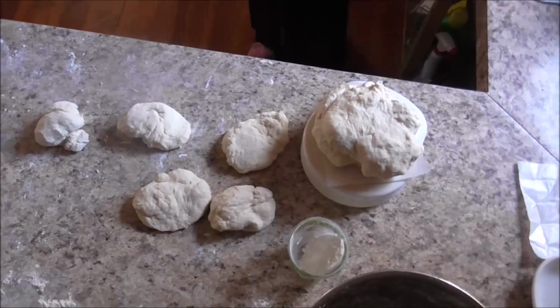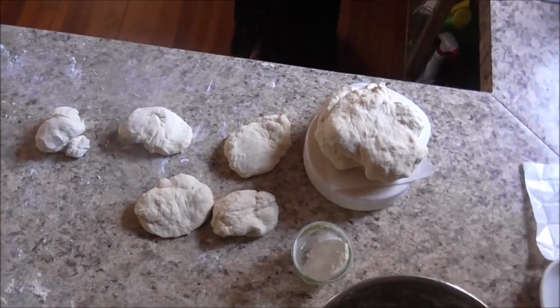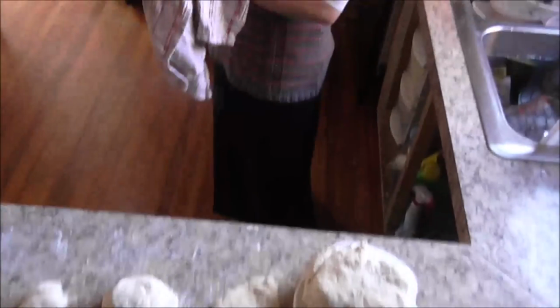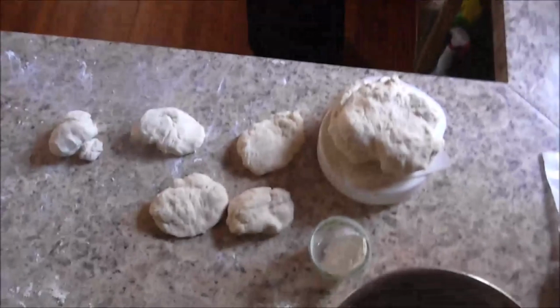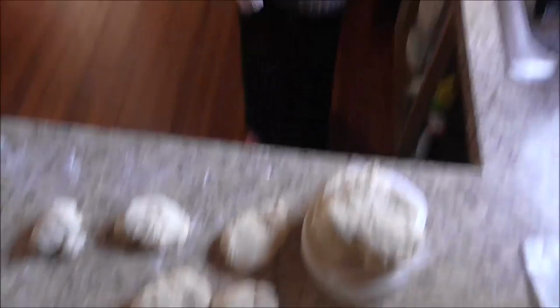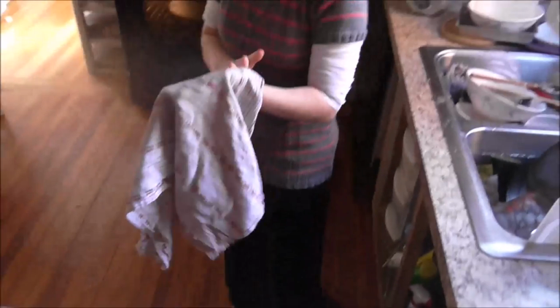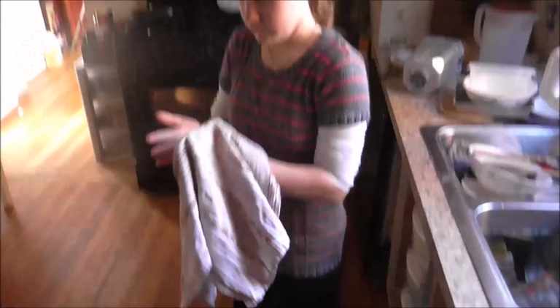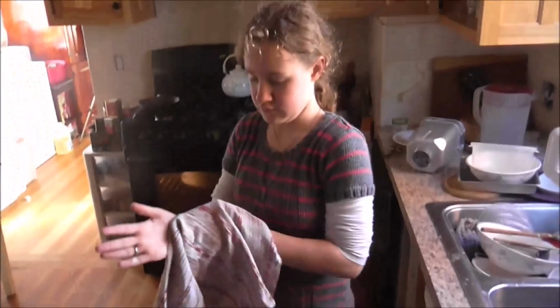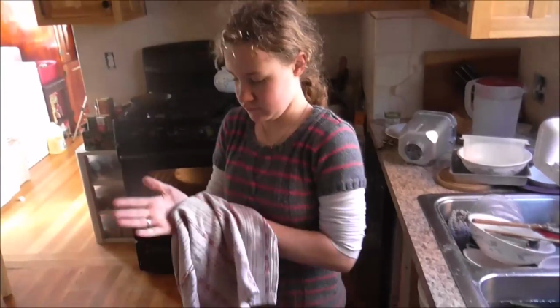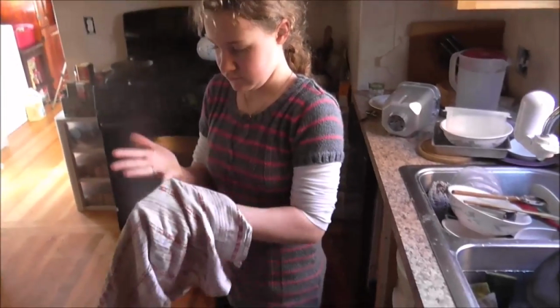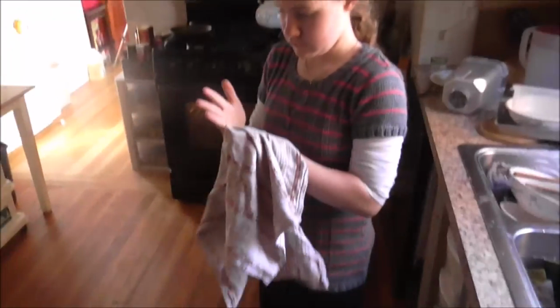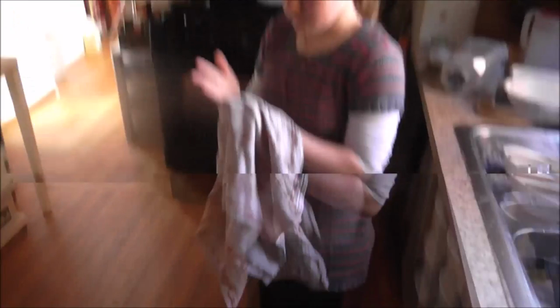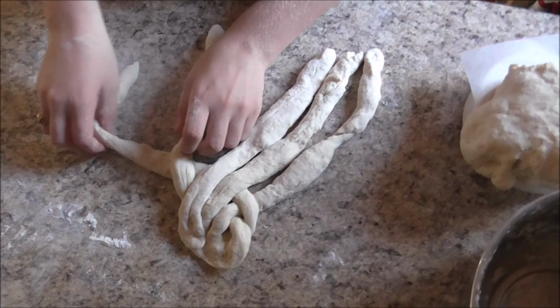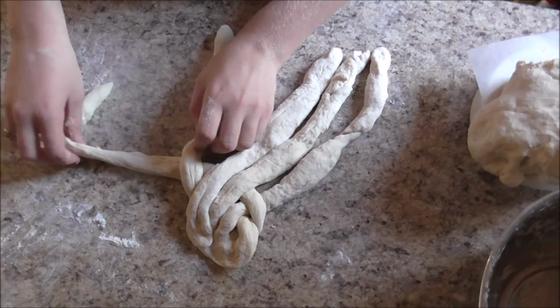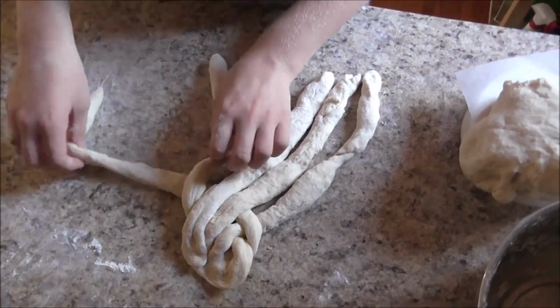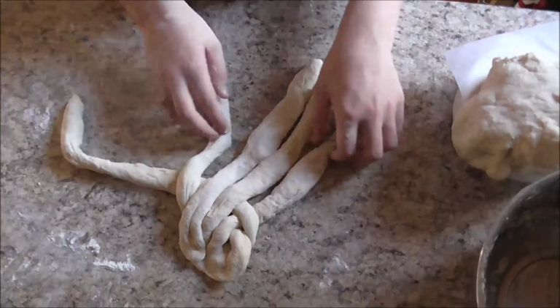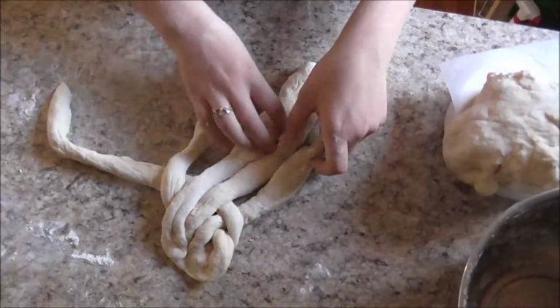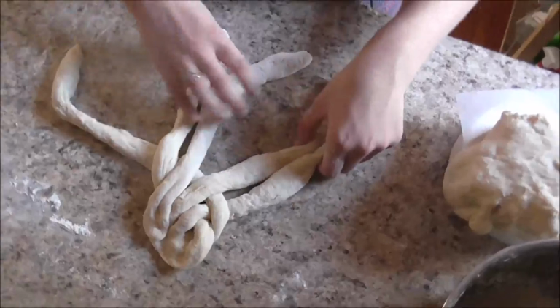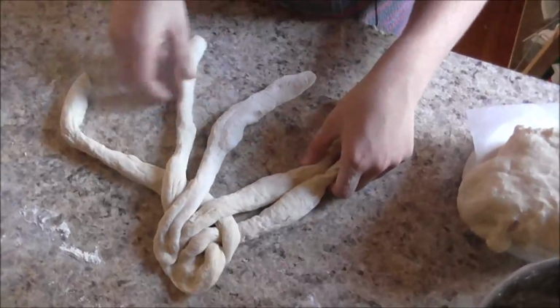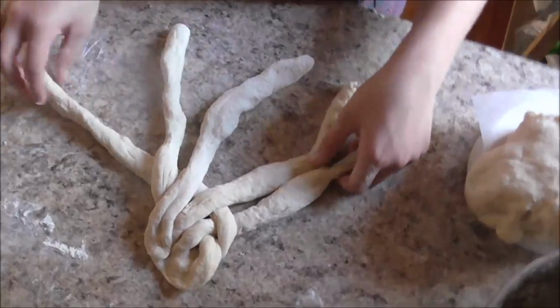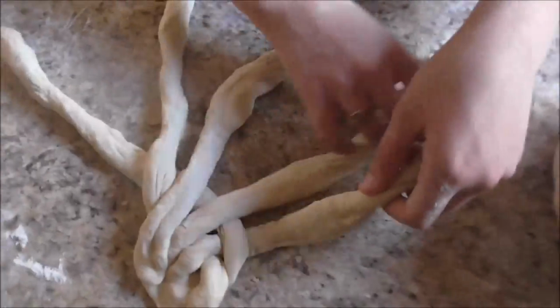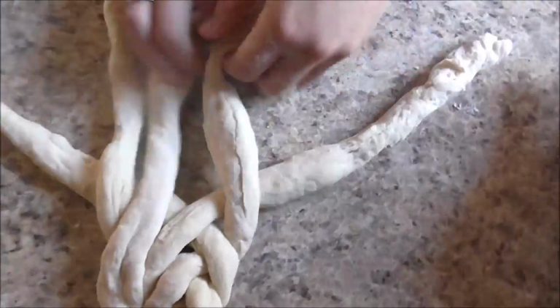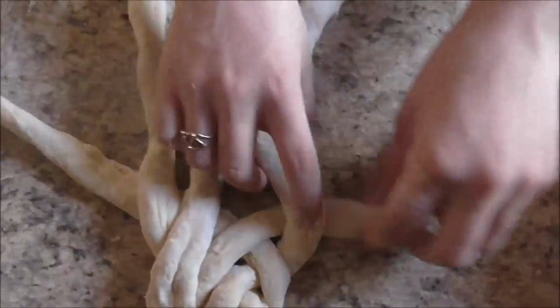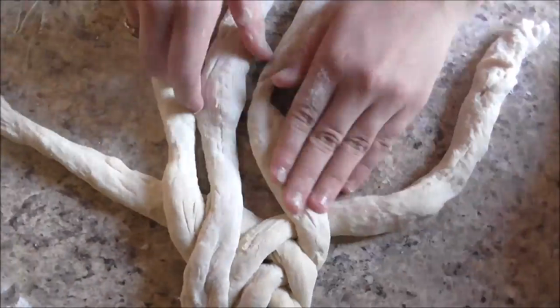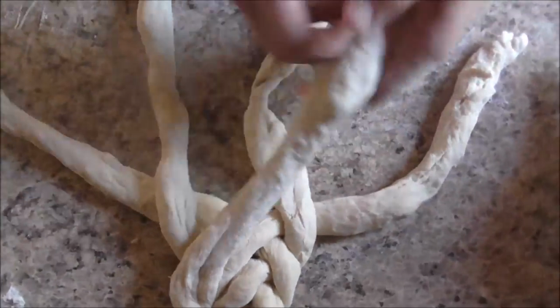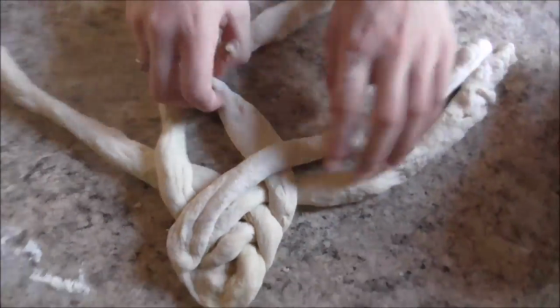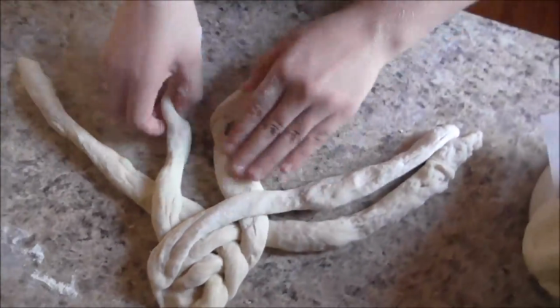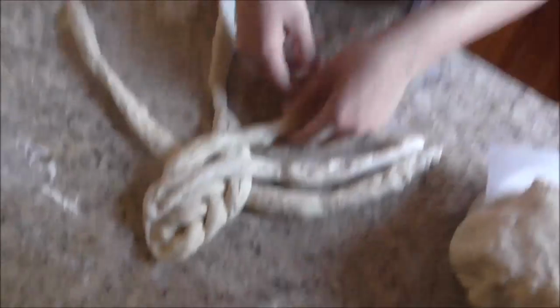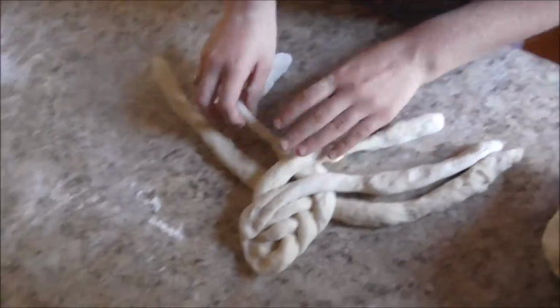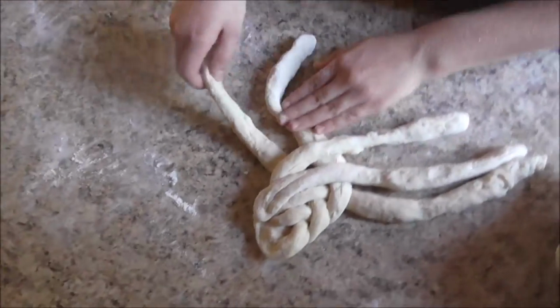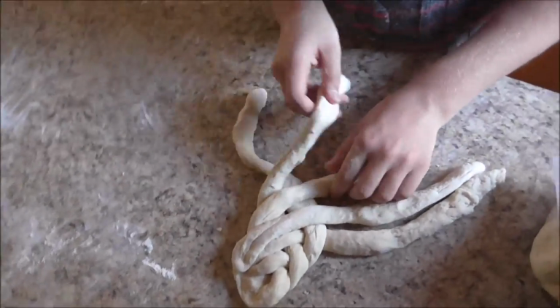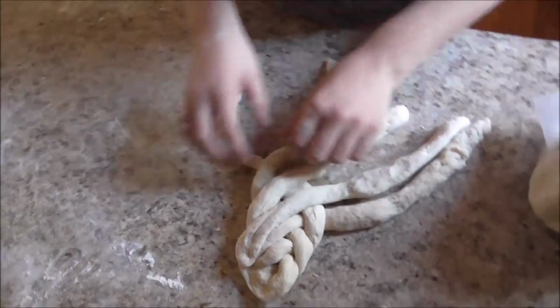There's Charity's bread. There's Charity making a five-strand braid. Want to see how you make it? Charity learned it from somebody.